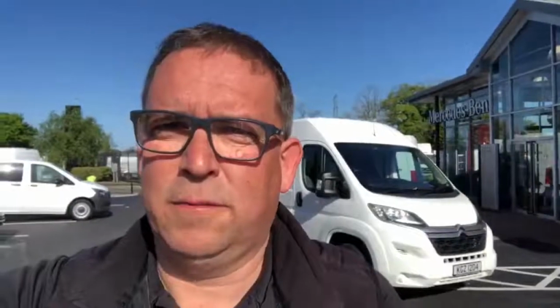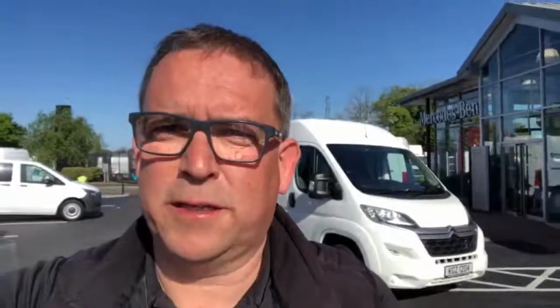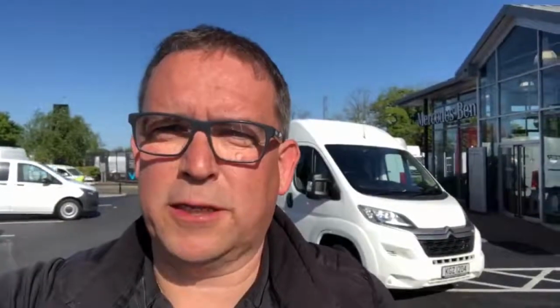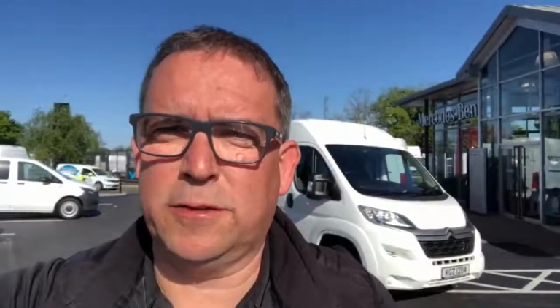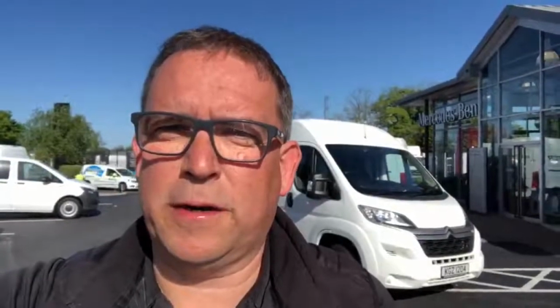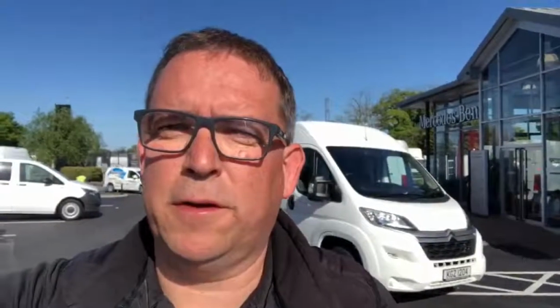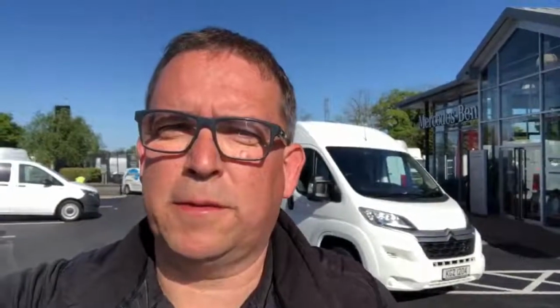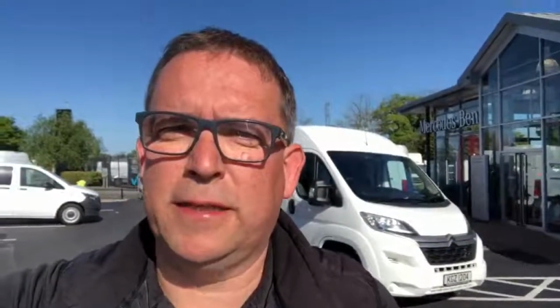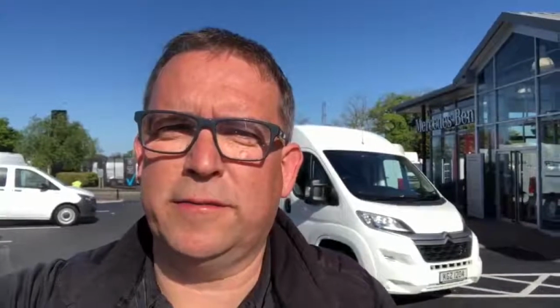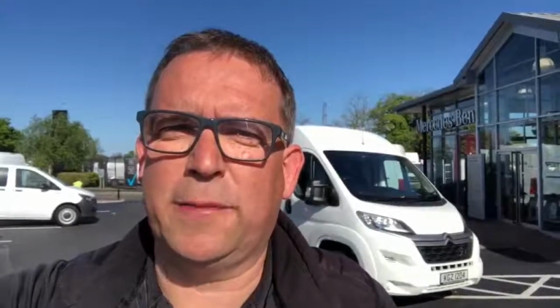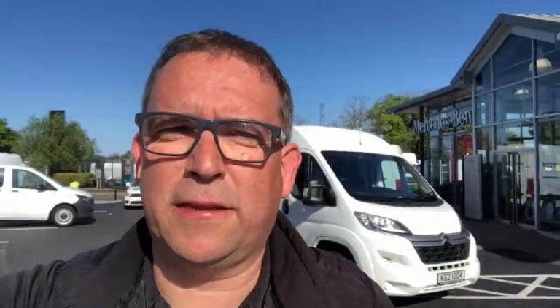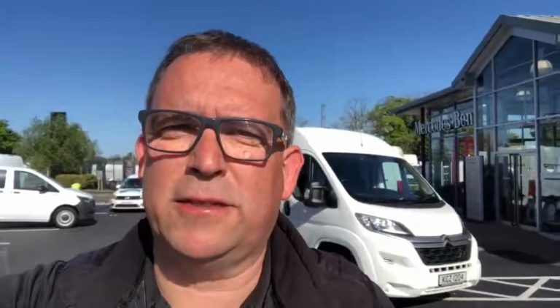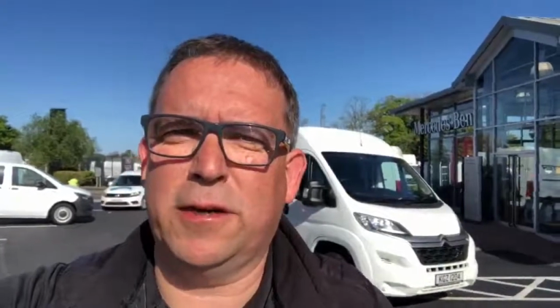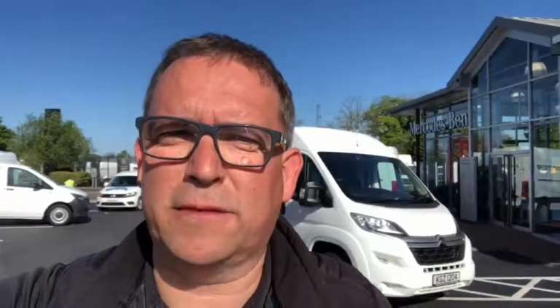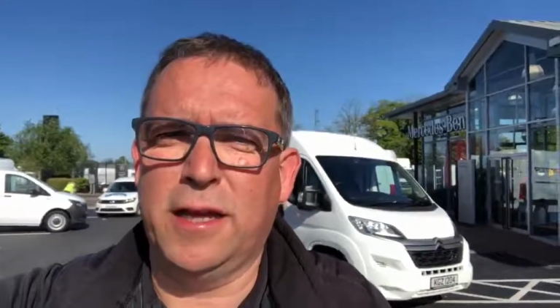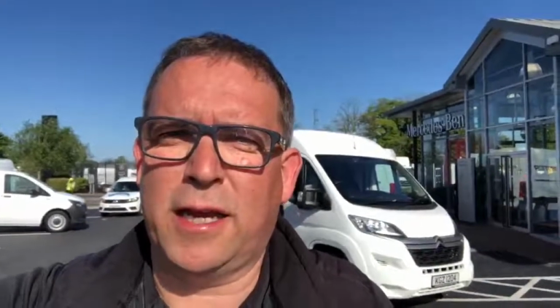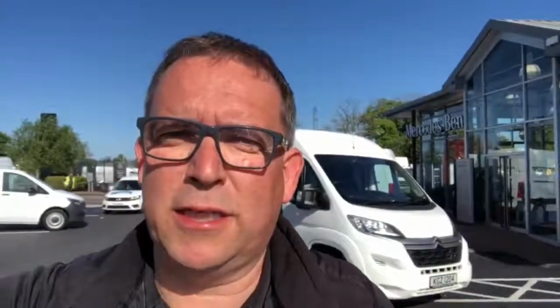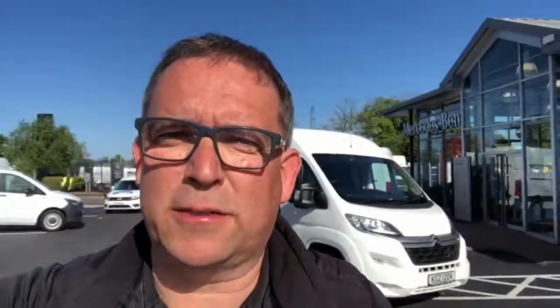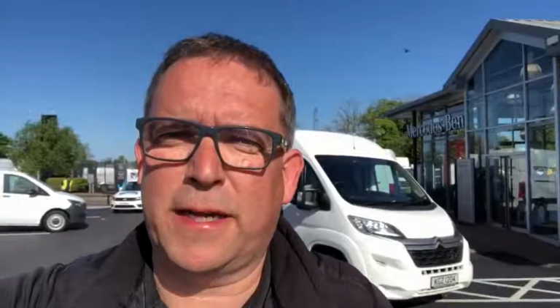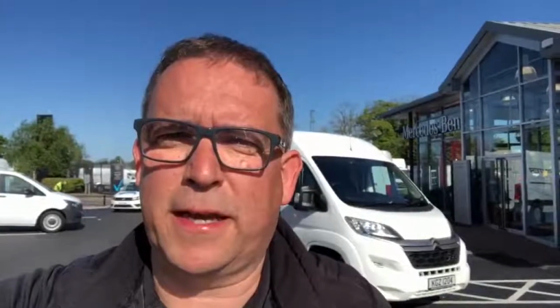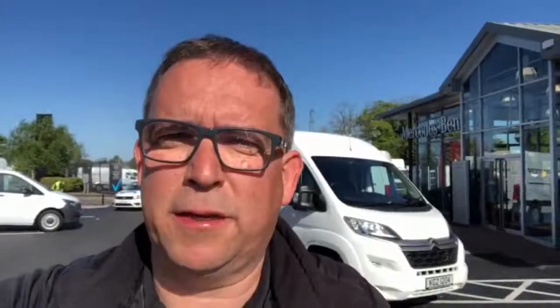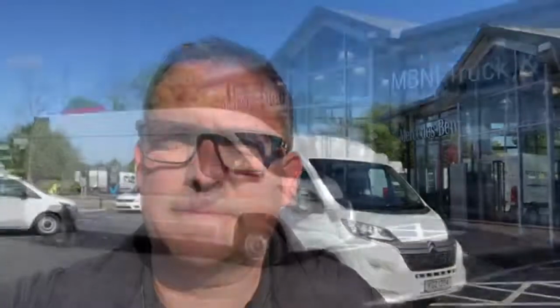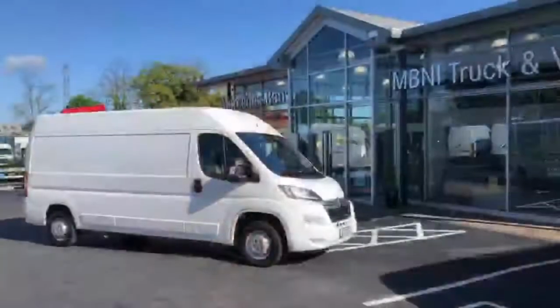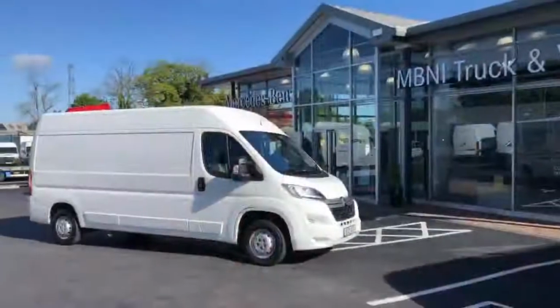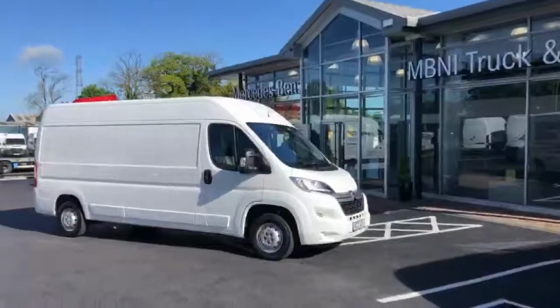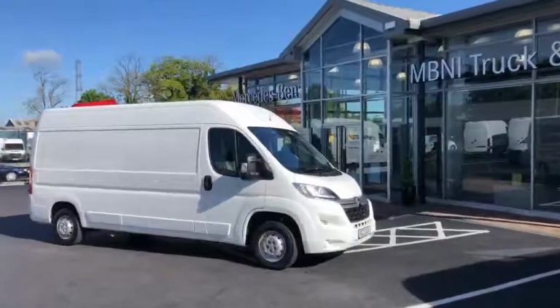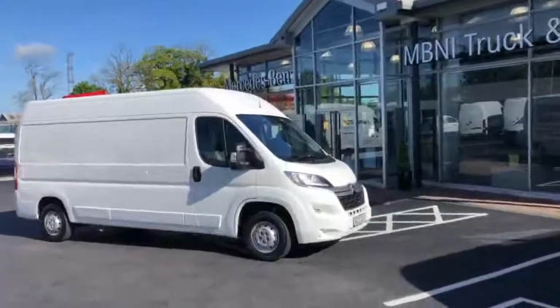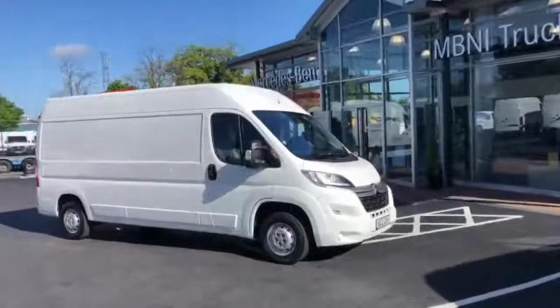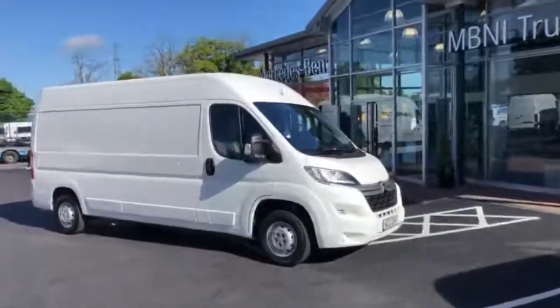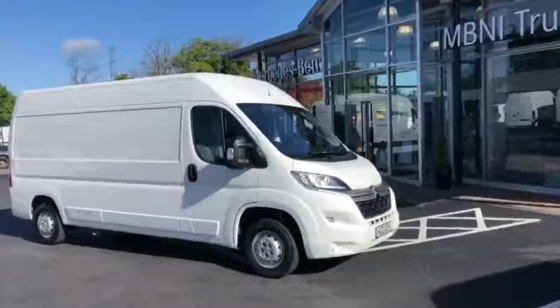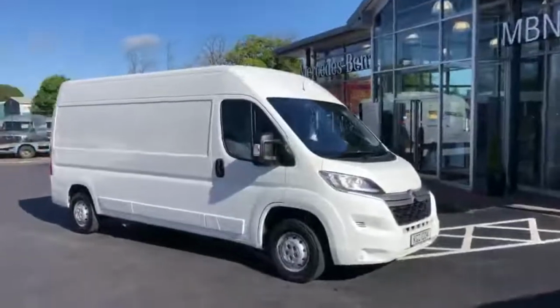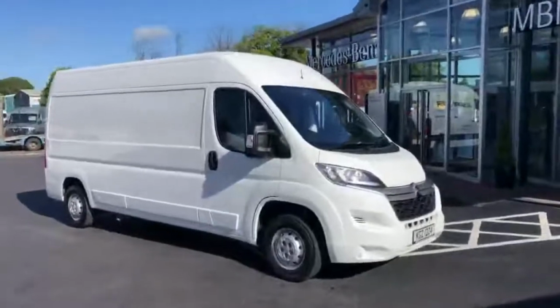Welcome to Sunny Mullusk. I just want to give you a quick run through on a 2018 Citroen Relay Enterprise L3 H2 we currently have in stock at Mercedes-Benz Truck and Van NI in Mullusk. So this is the van here — 2018, done just over 67,000 miles.